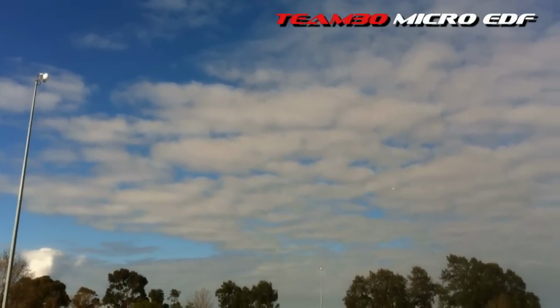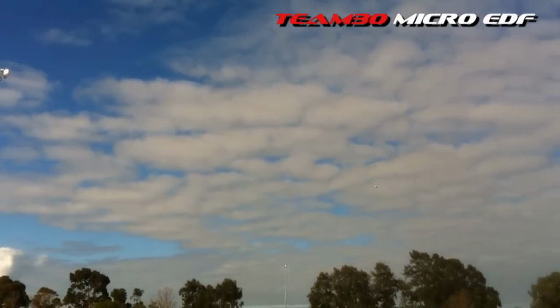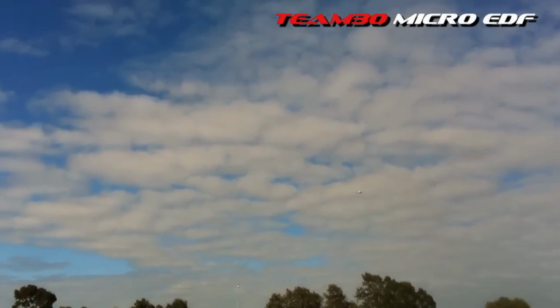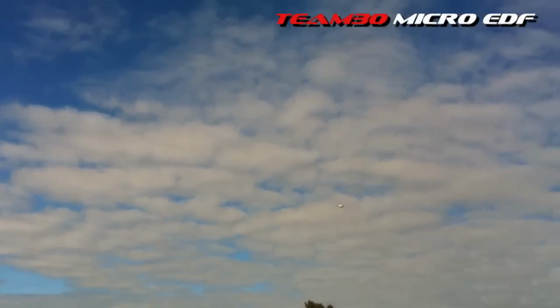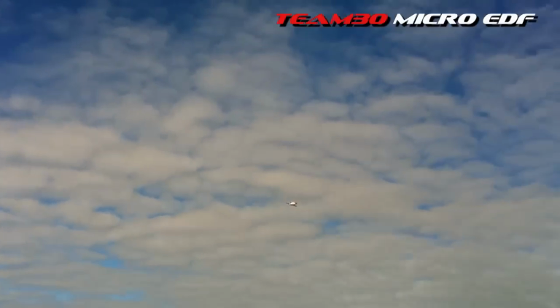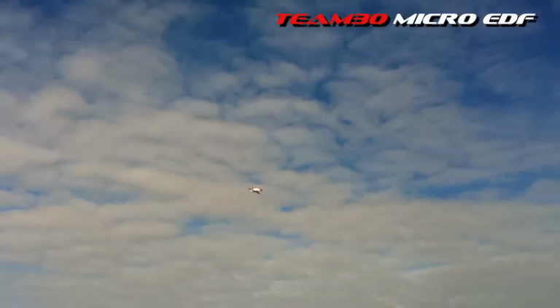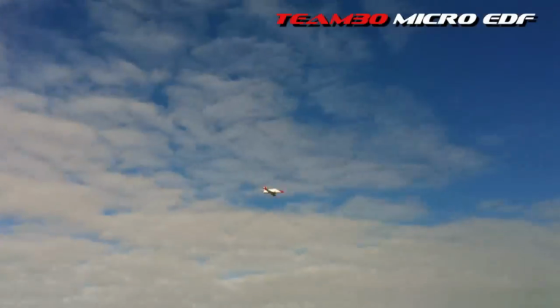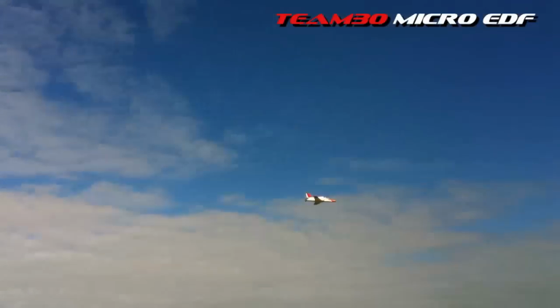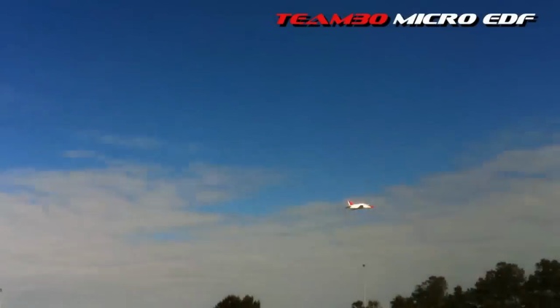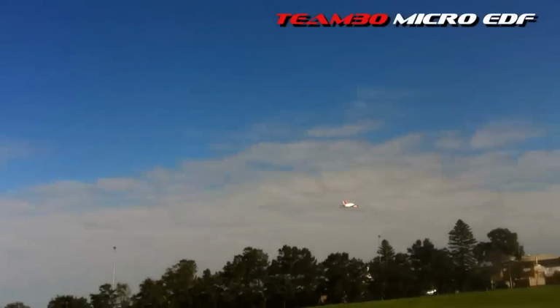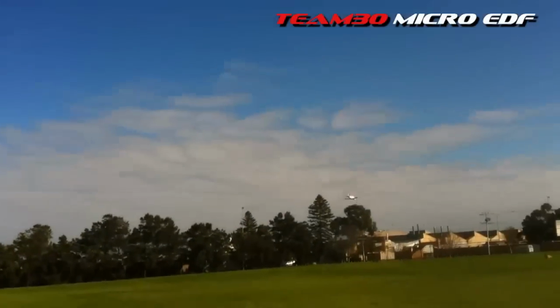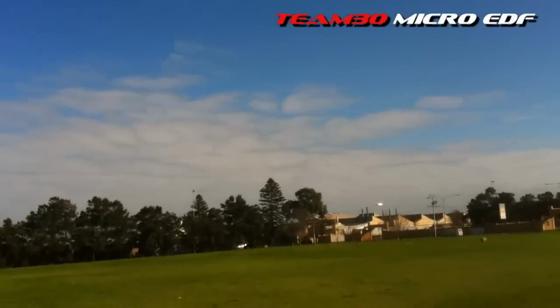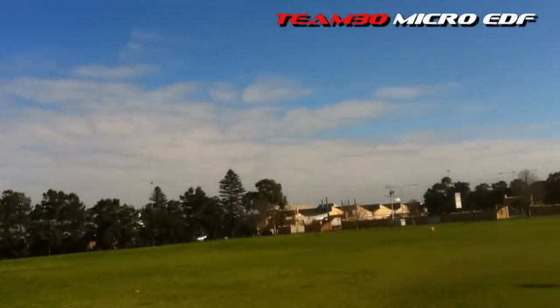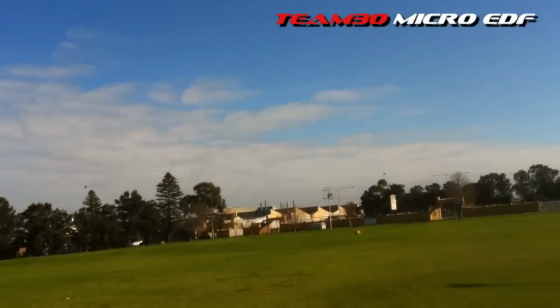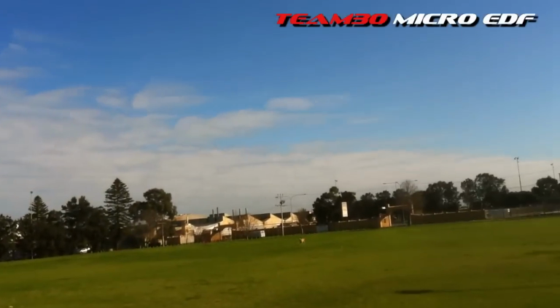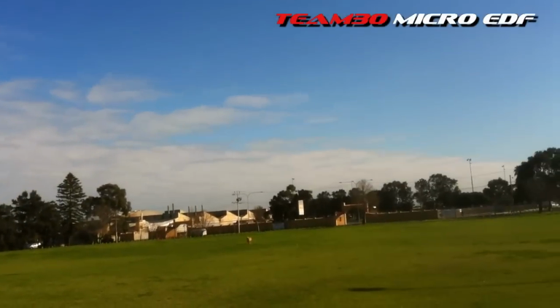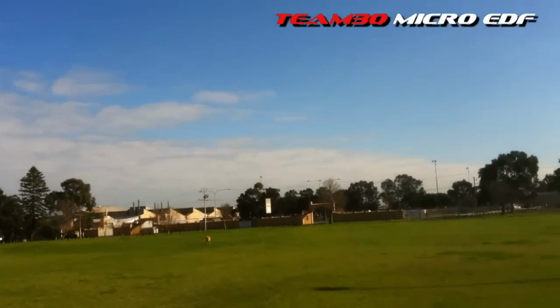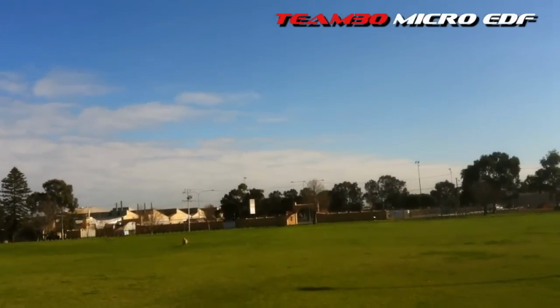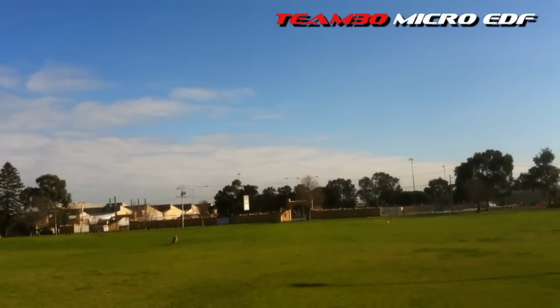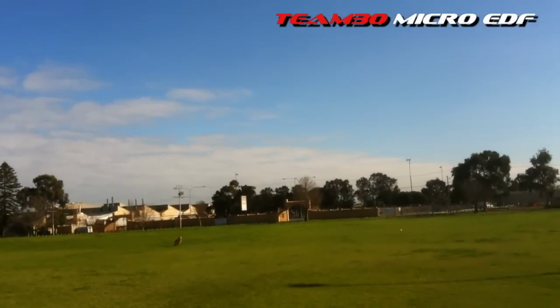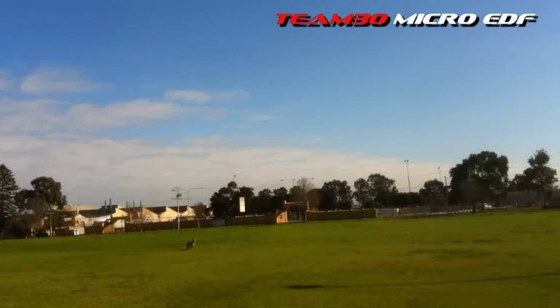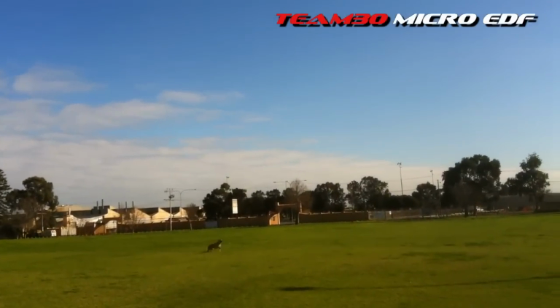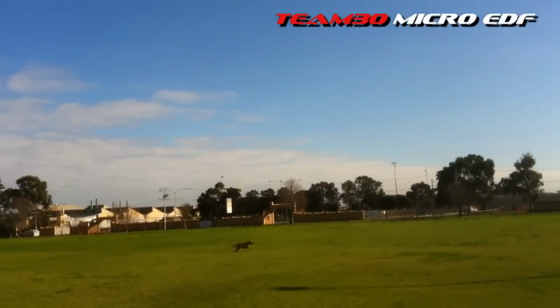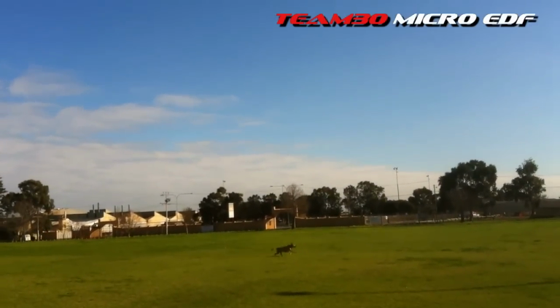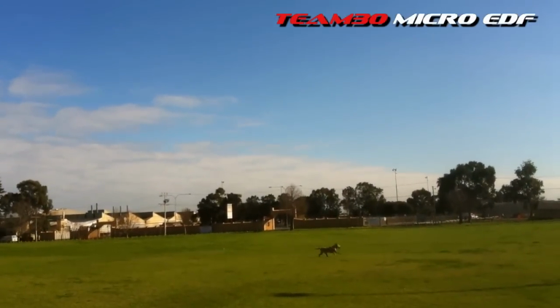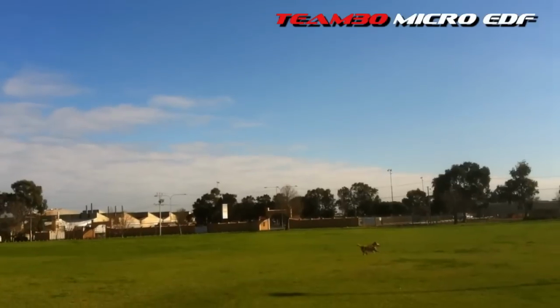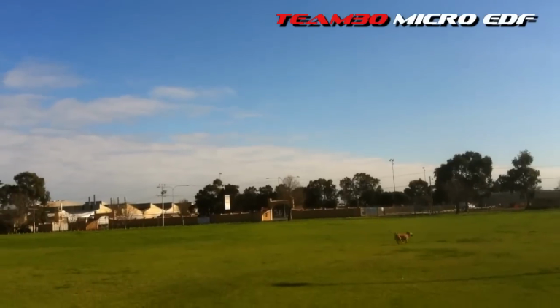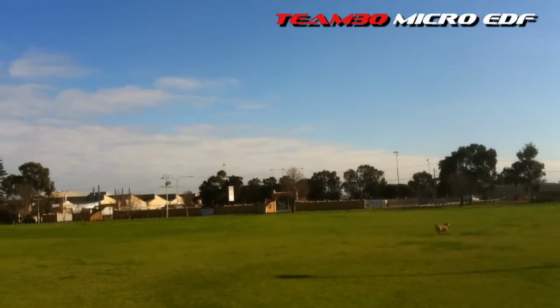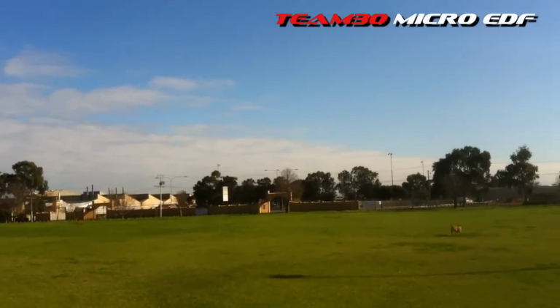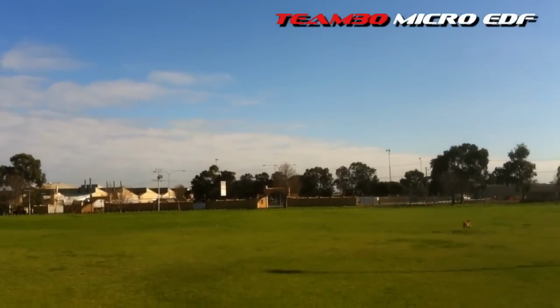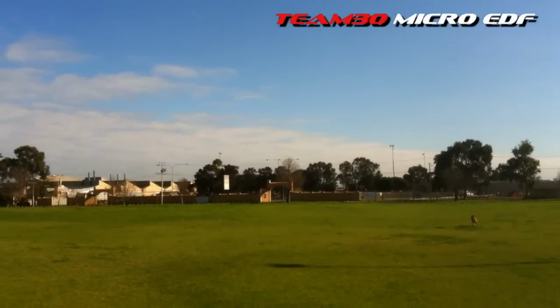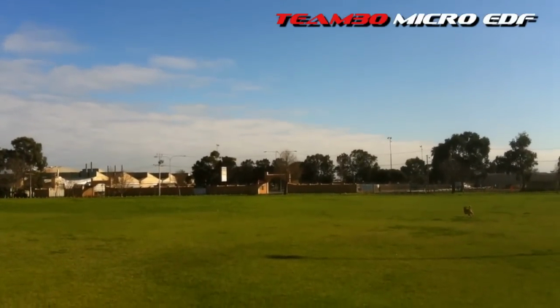Alright, here comes a scary landing part. I've got legs. Just clear it. Oh, beautiful. Wow.